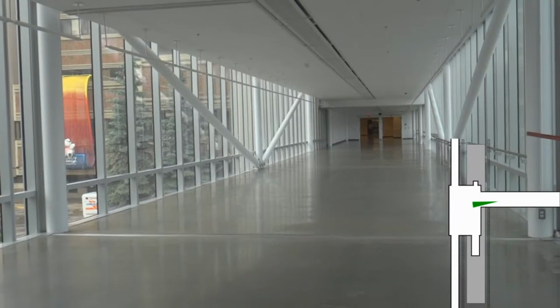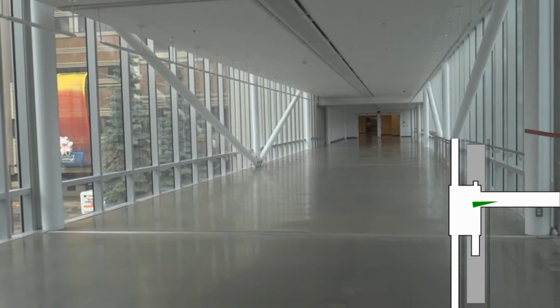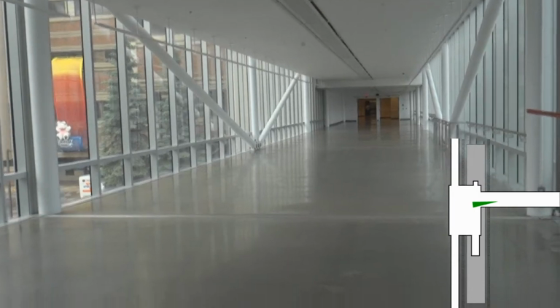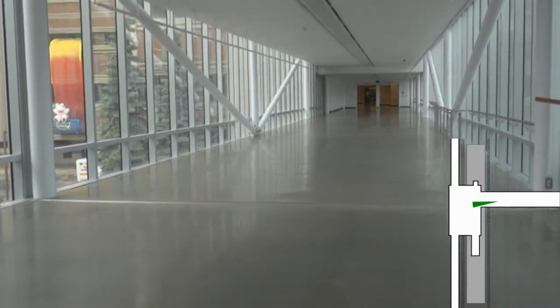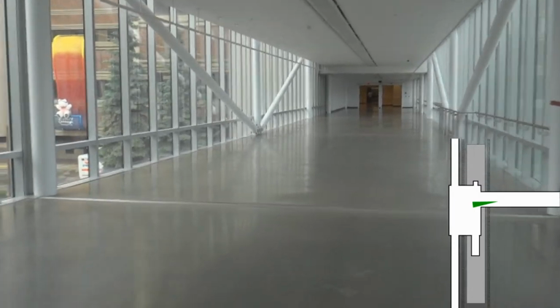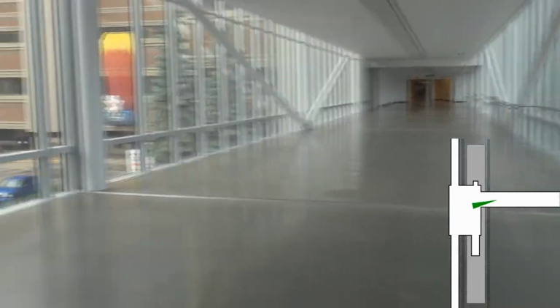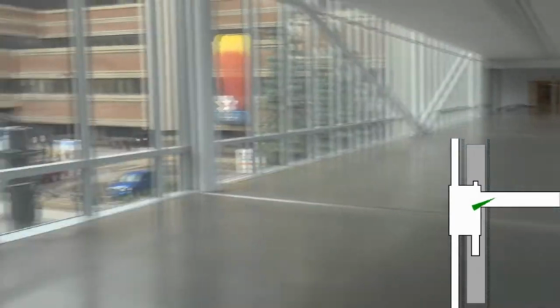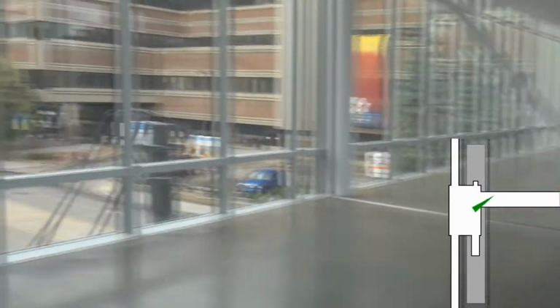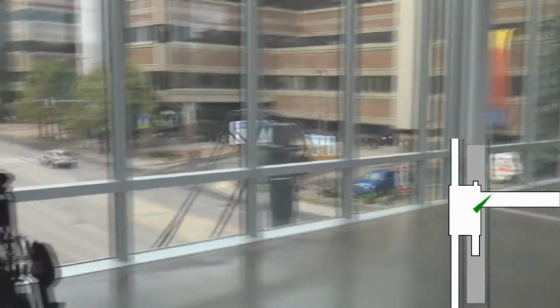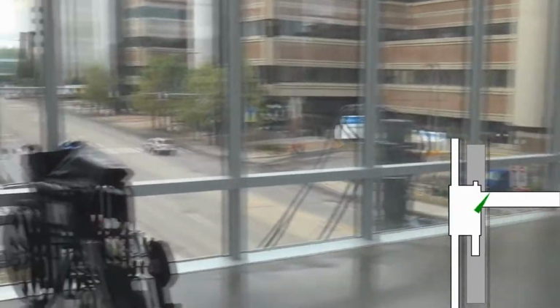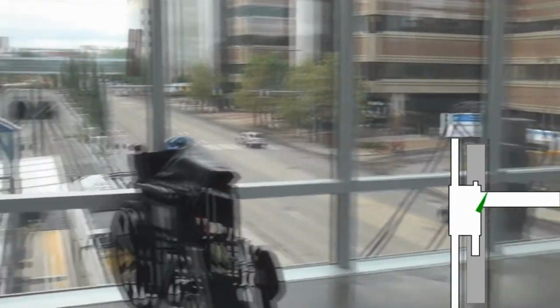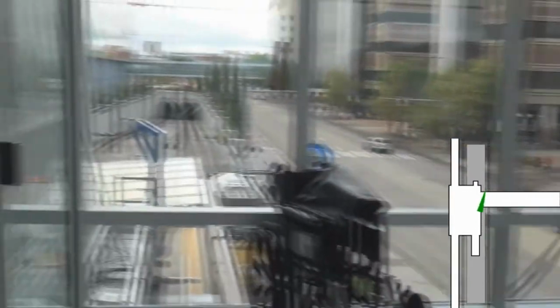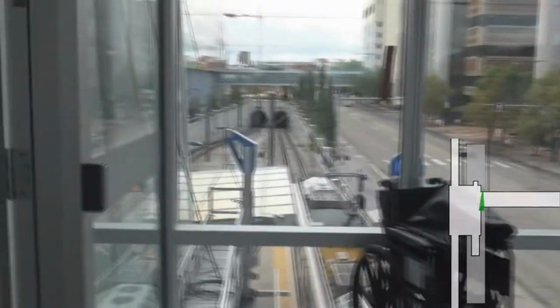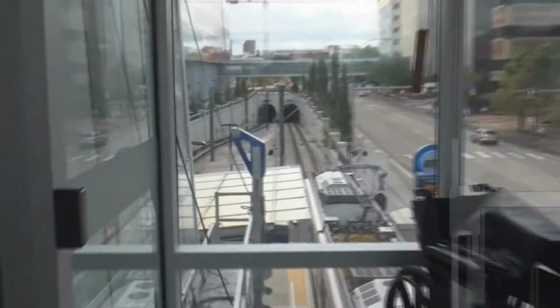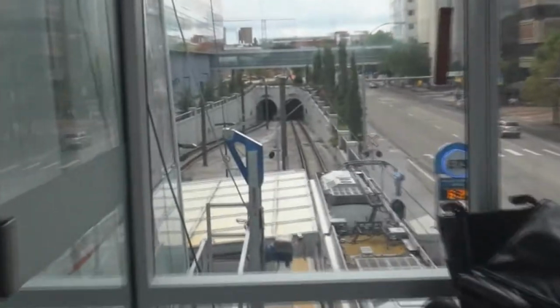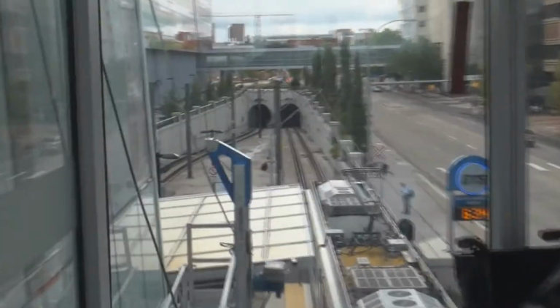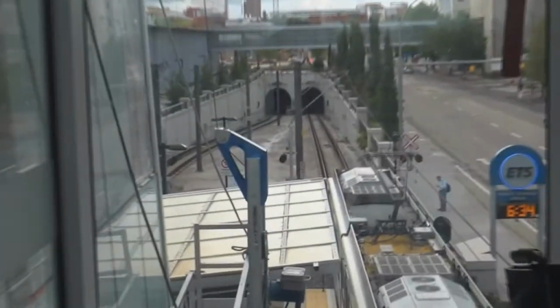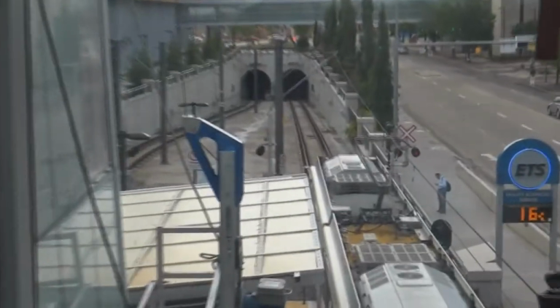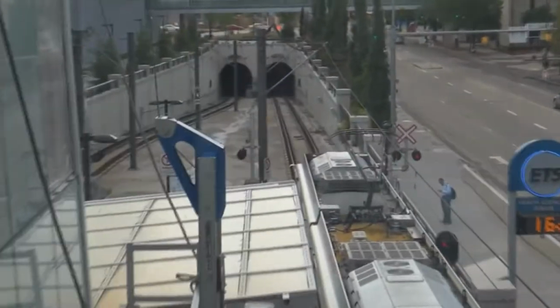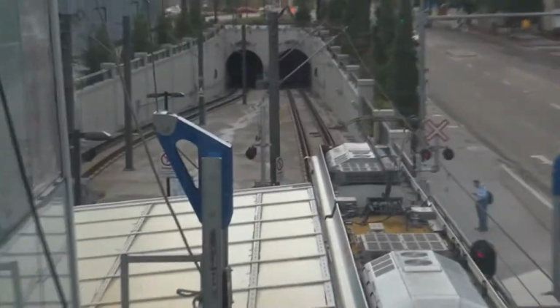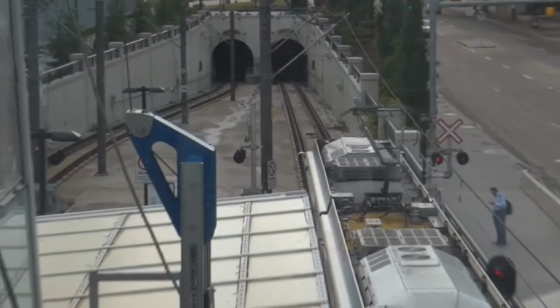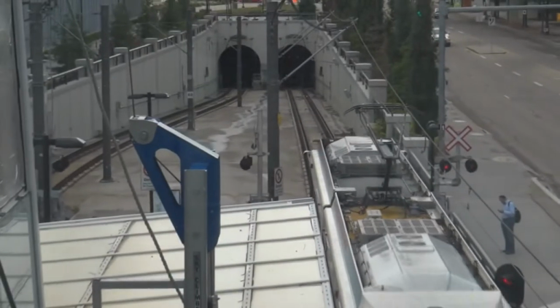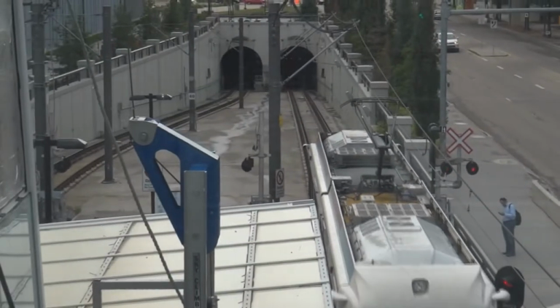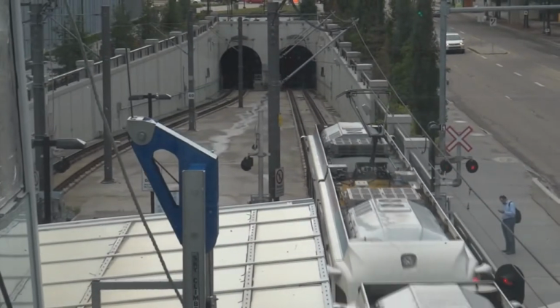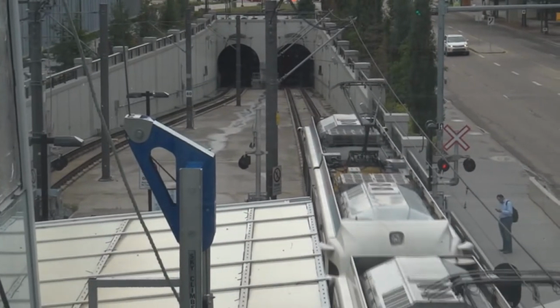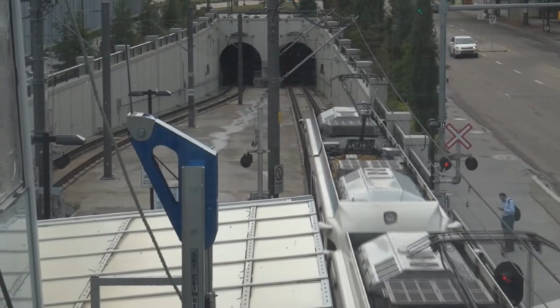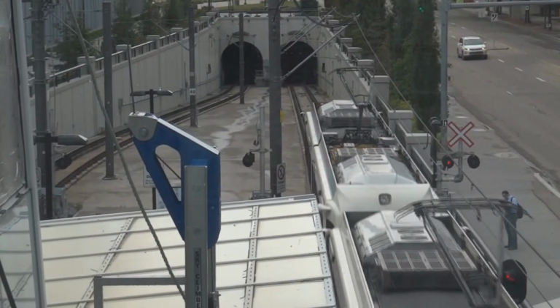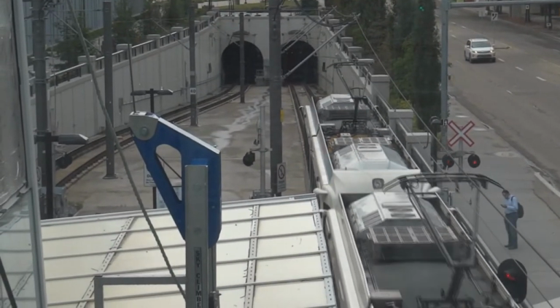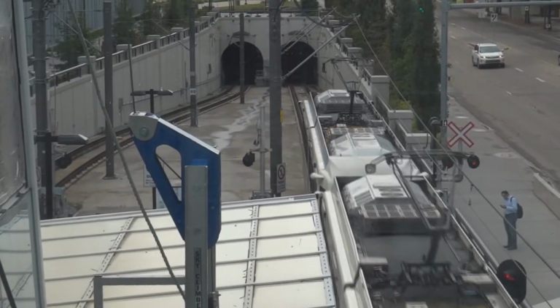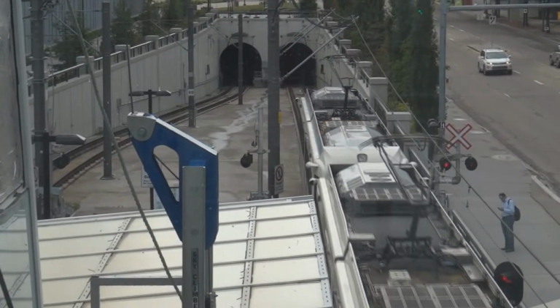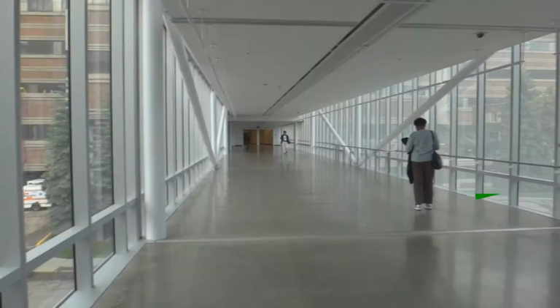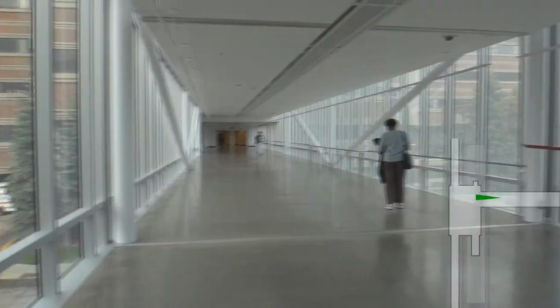Through the eastern end of the pedway, you can connect to the U of A and Stollery Hospitals, Mazankowski Alberta Heart Institute, and the rest of the U of A campus through pedways.